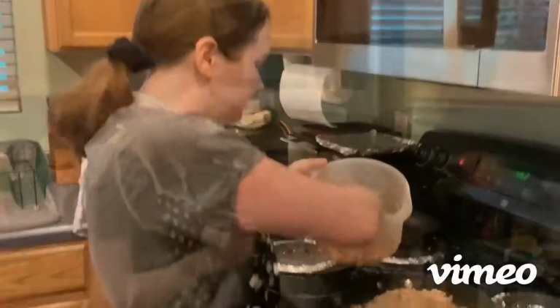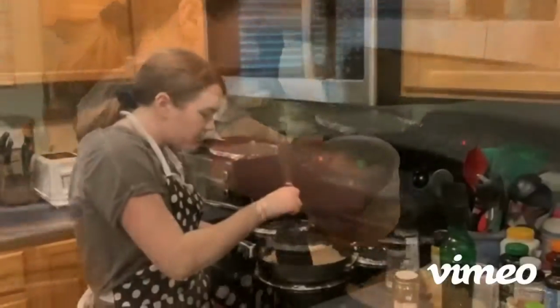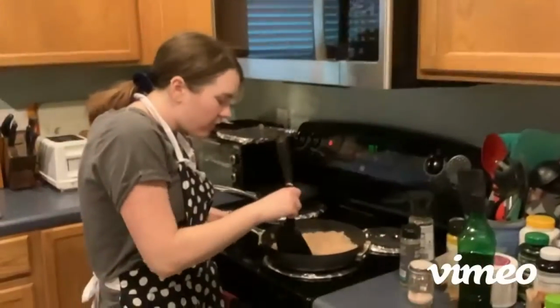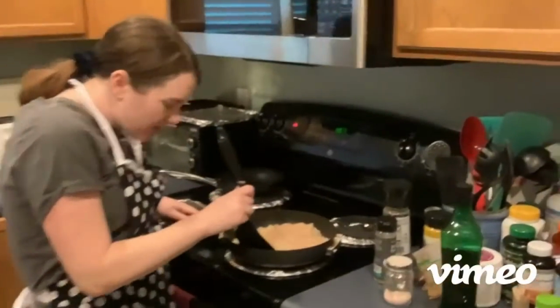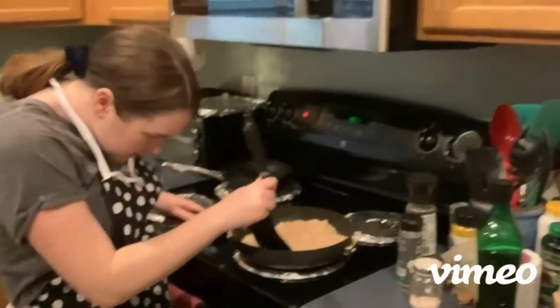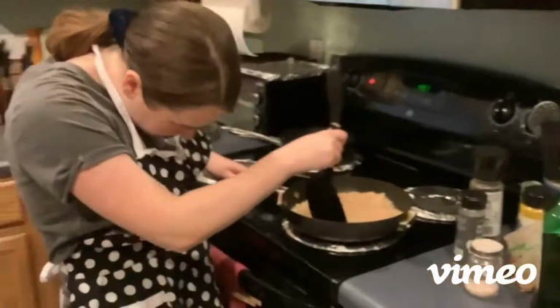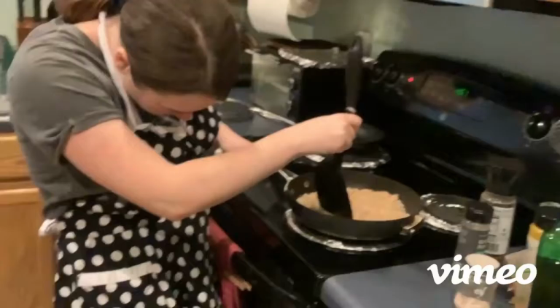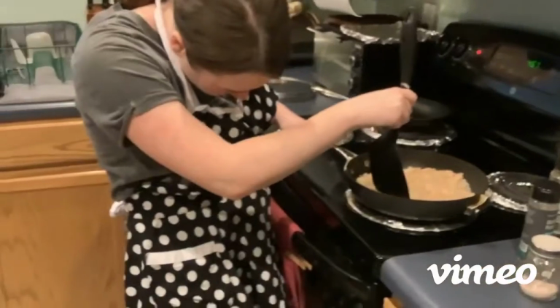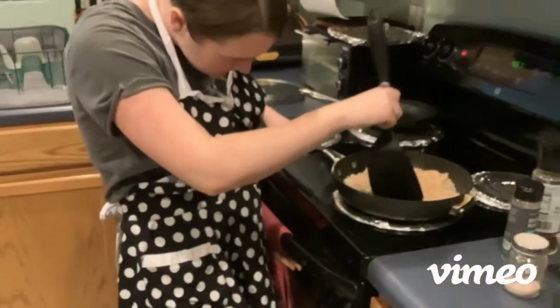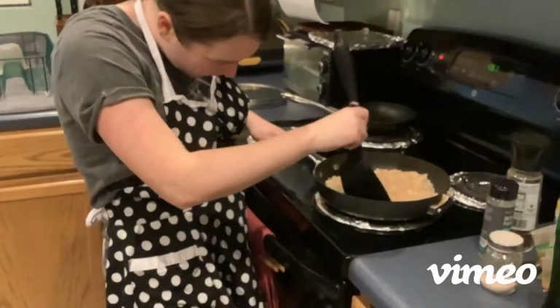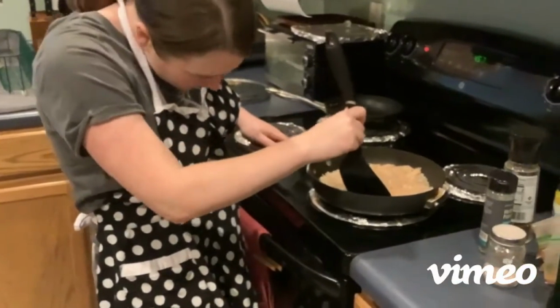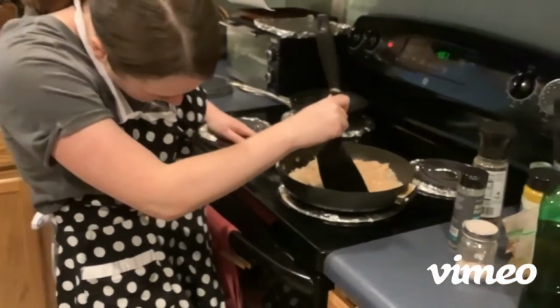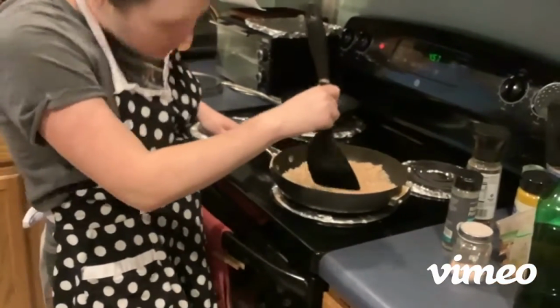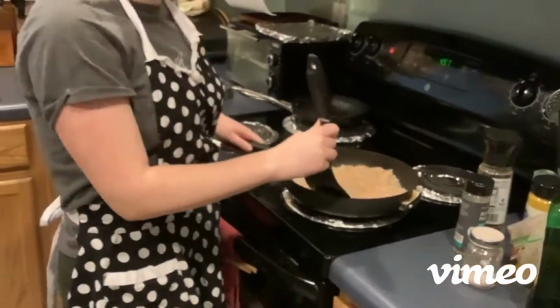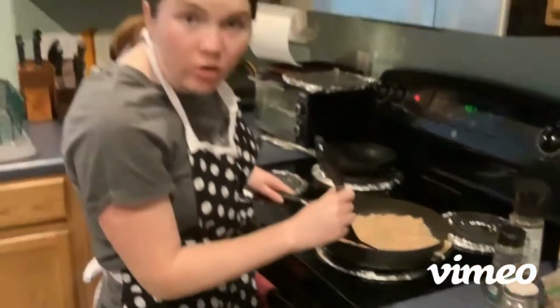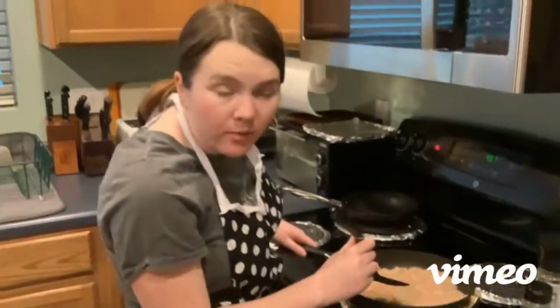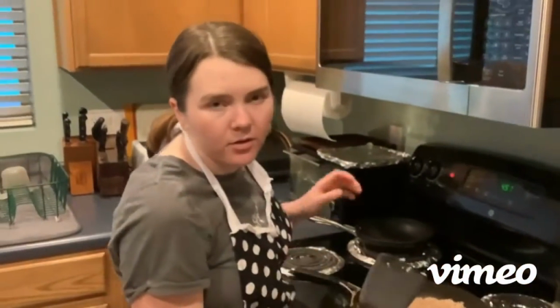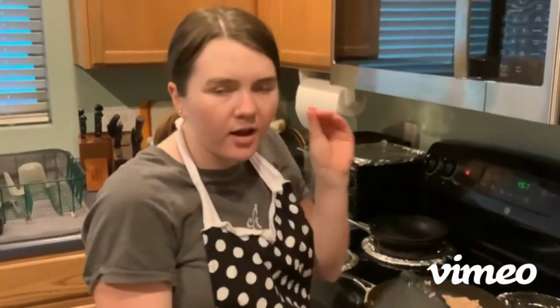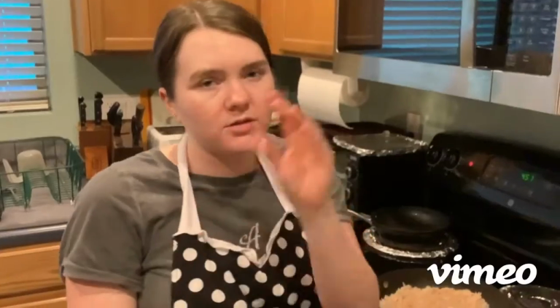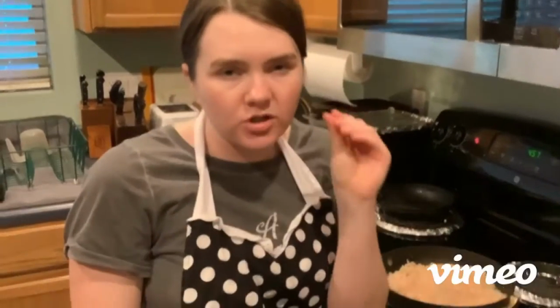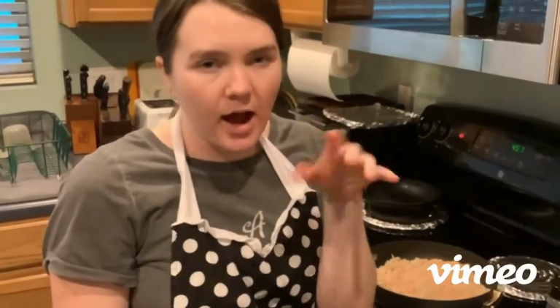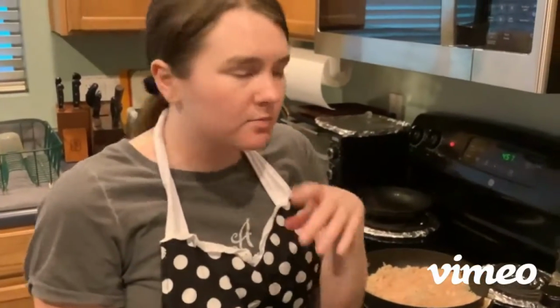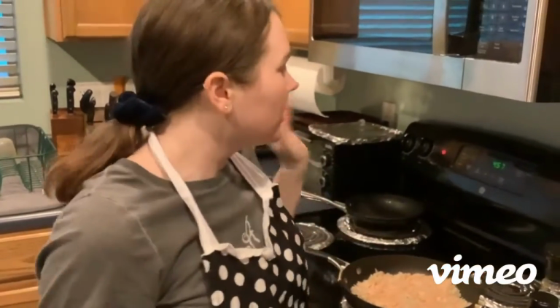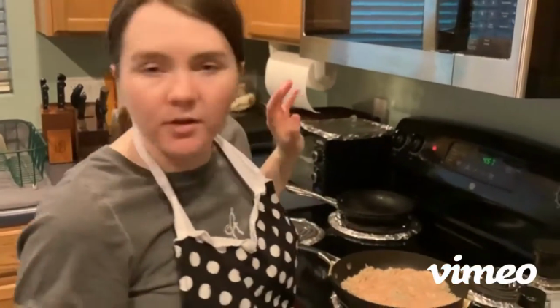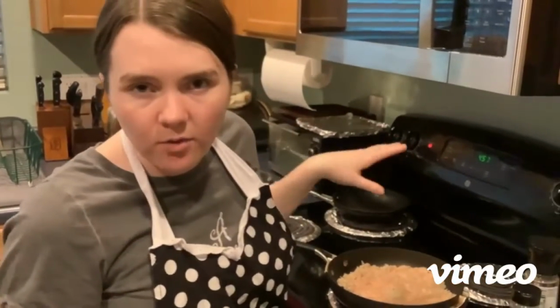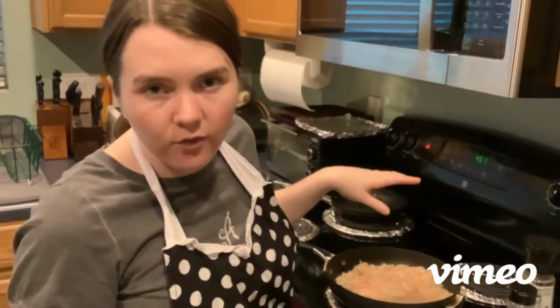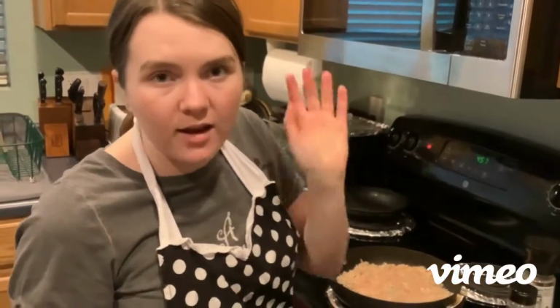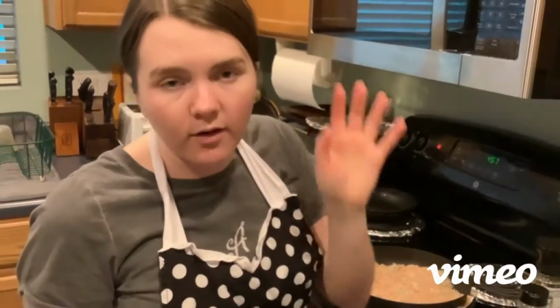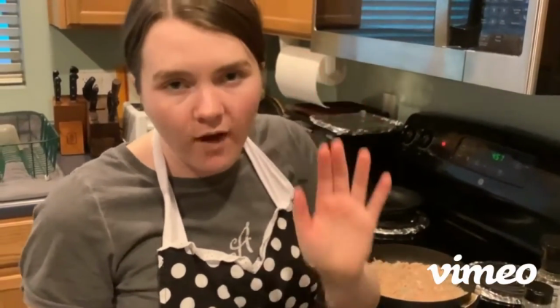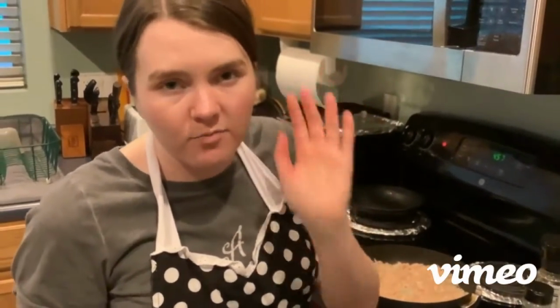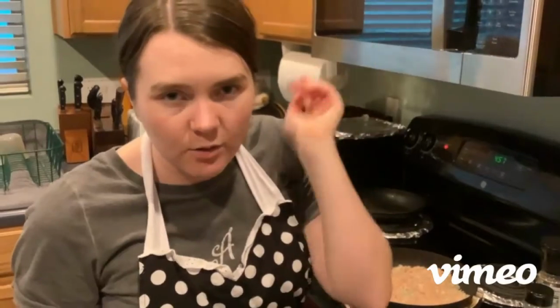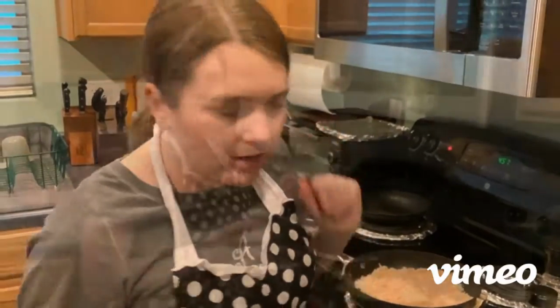It's been about five minutes and I'm checking the hash browns now. They're slightly golden brown, but they're not as crunchy as I want them to be, so I'm gonna leave them to cook for another five minutes and we'll check in then.